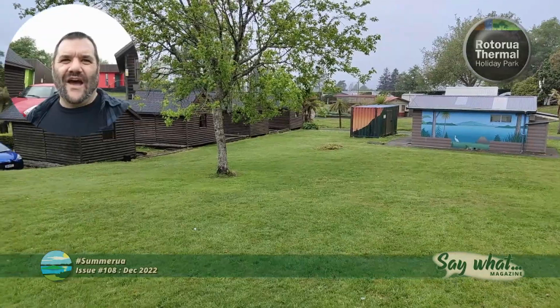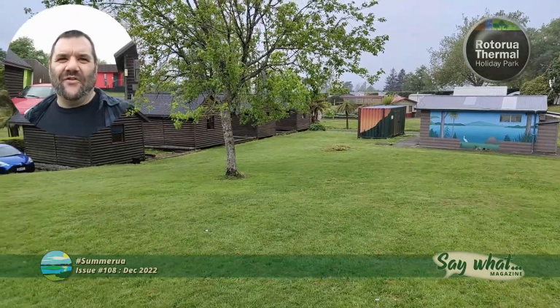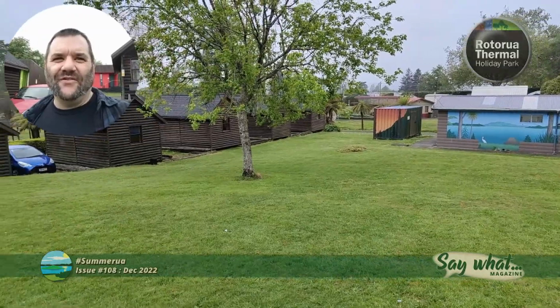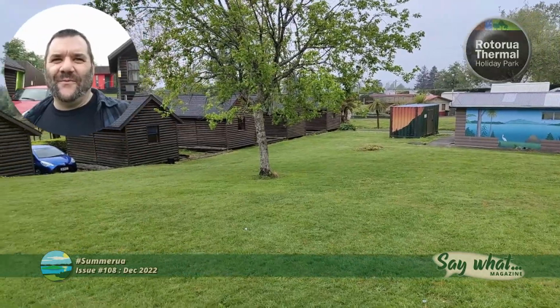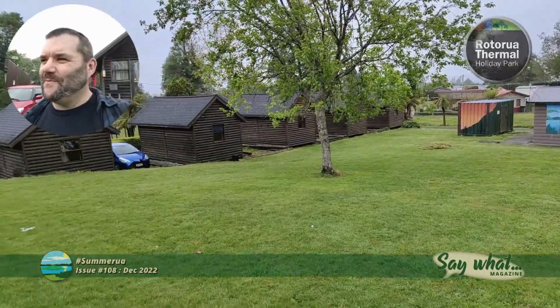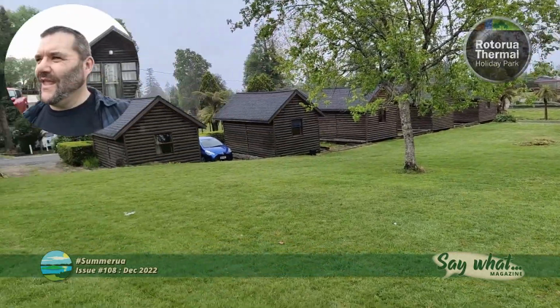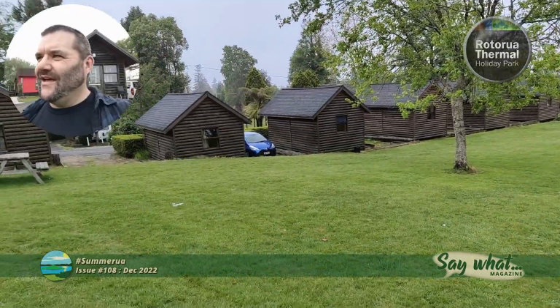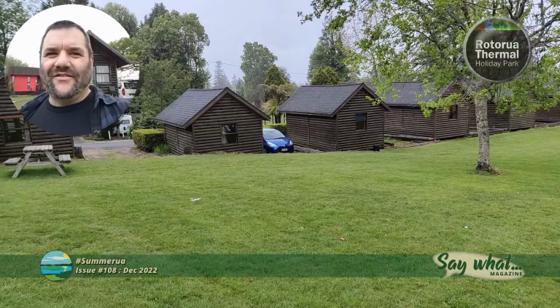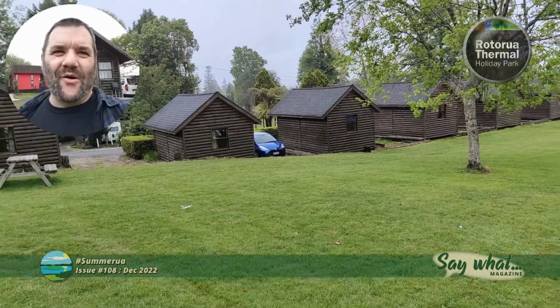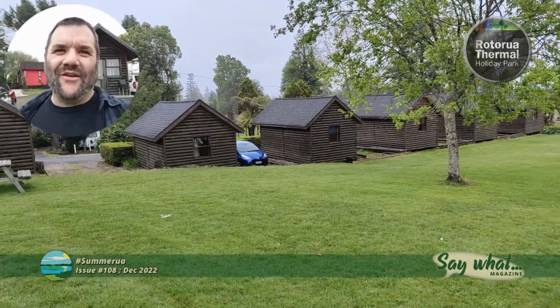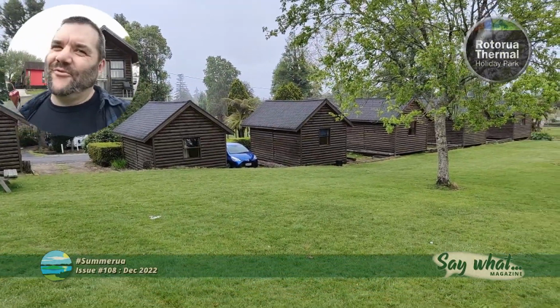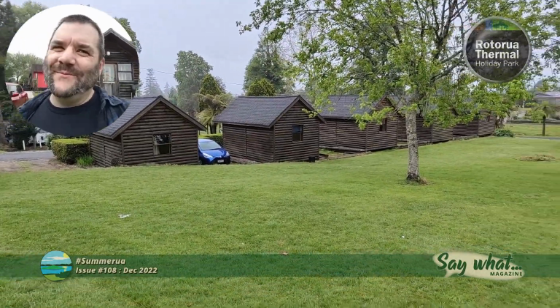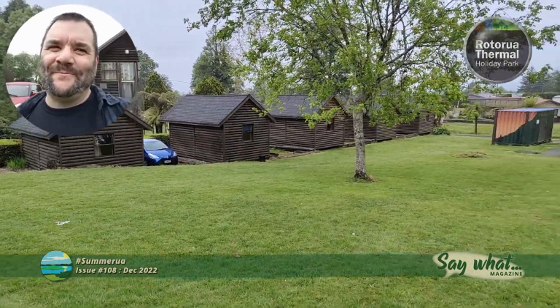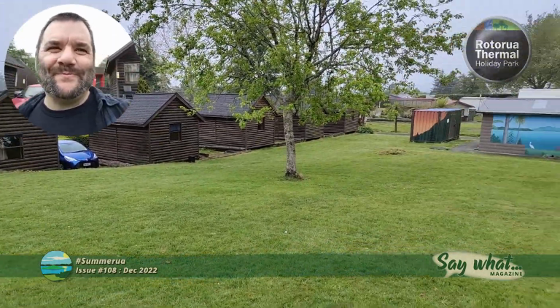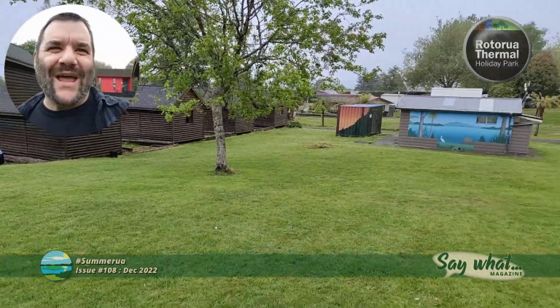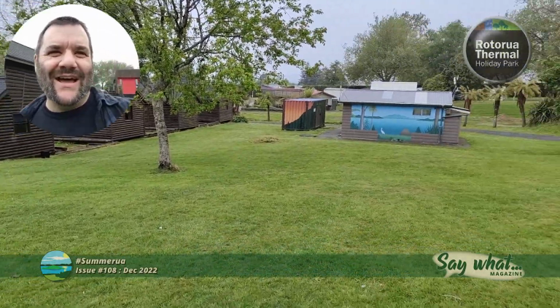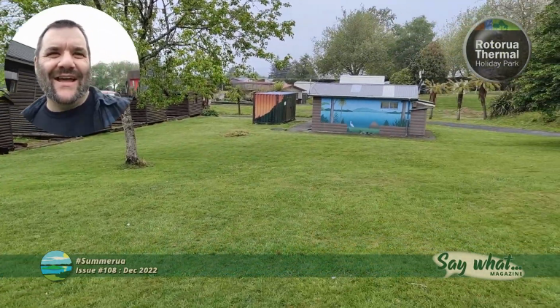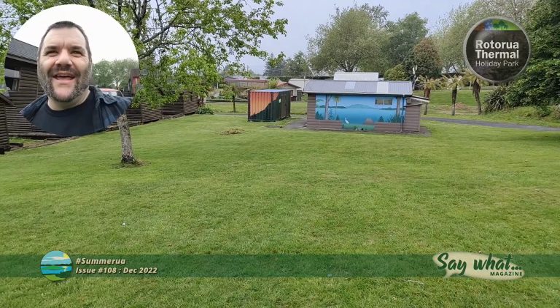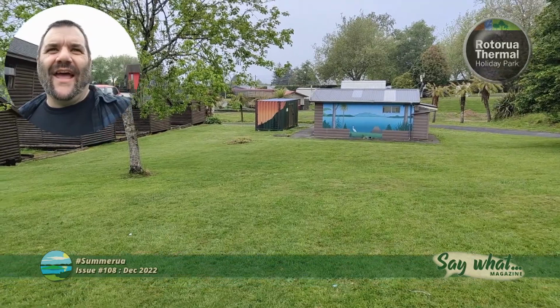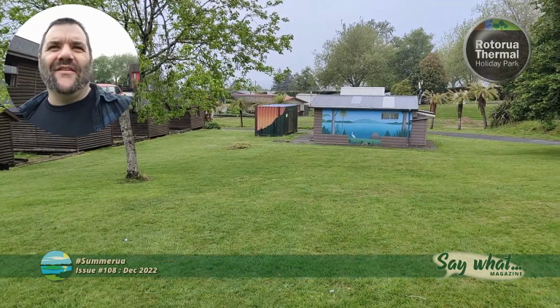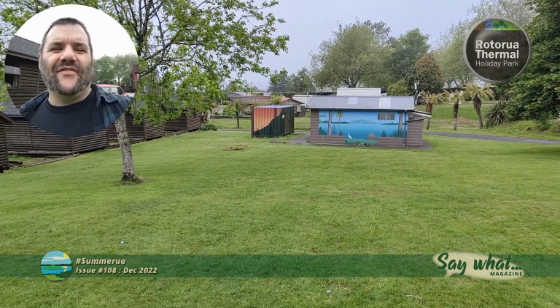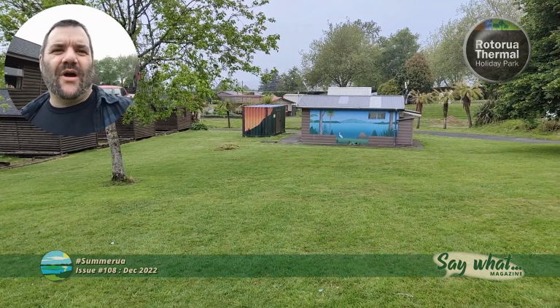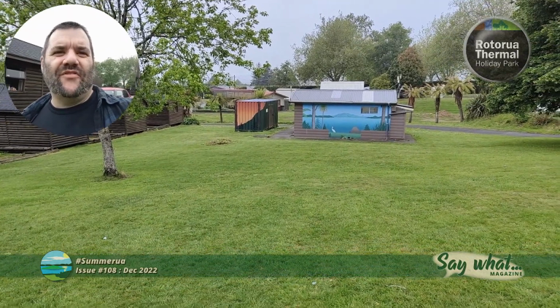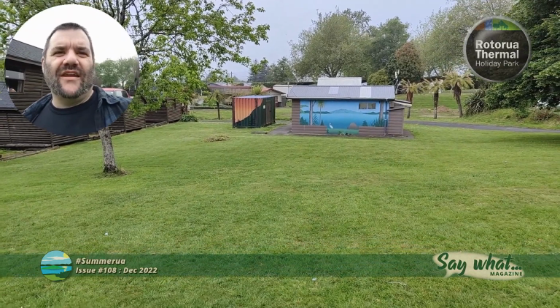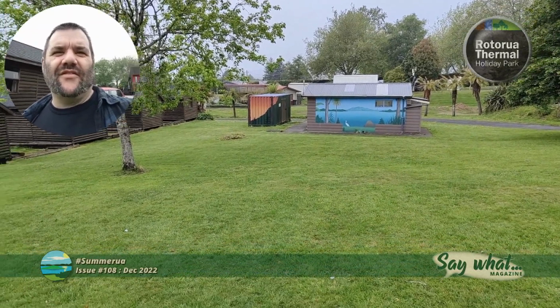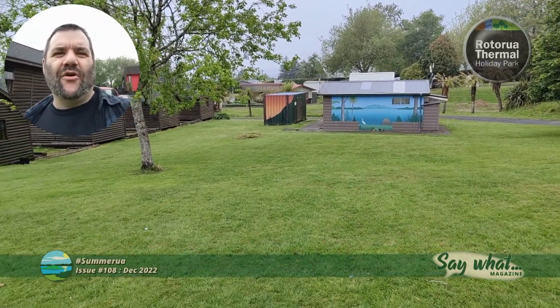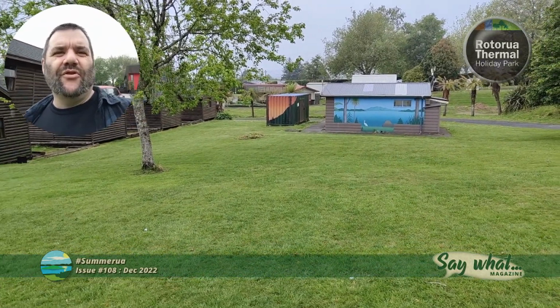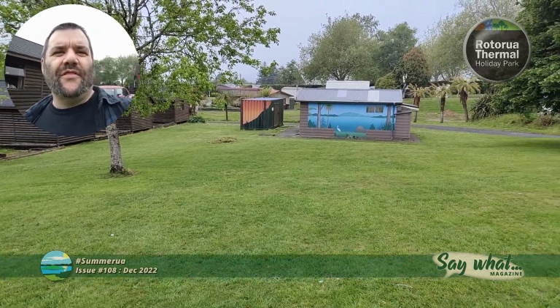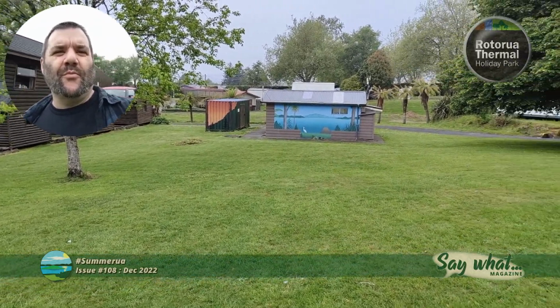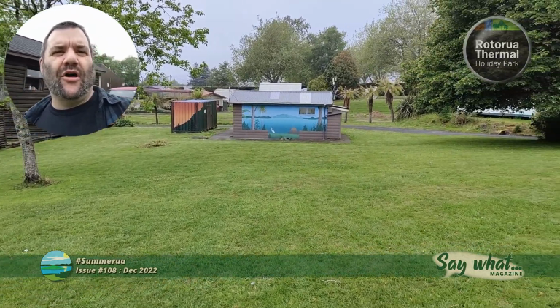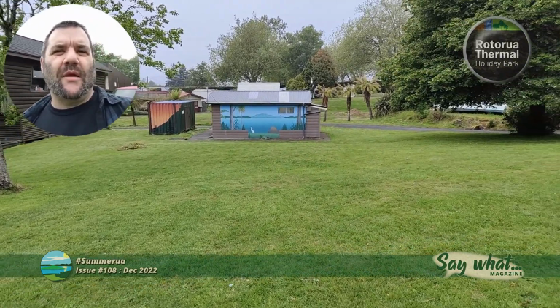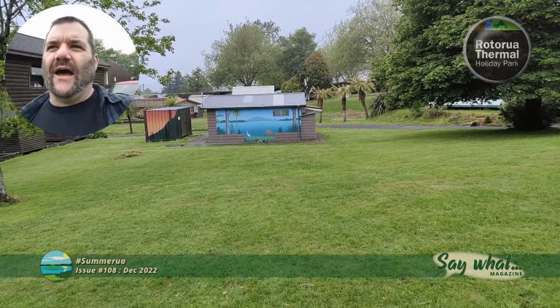Afternoon folks, so I'm back in Rotorua and this time I'm staying down at the Rotorua Thermal Holiday Park.